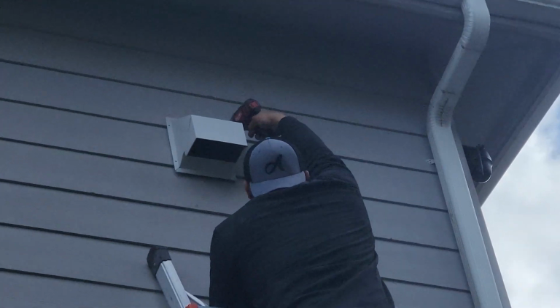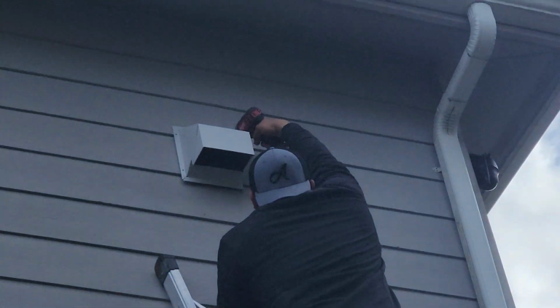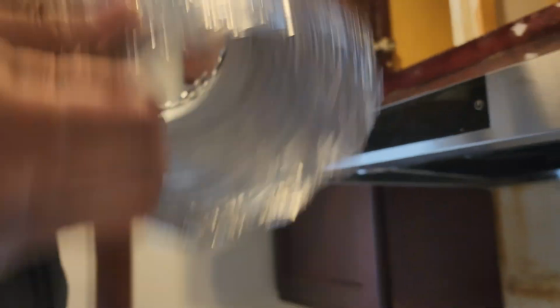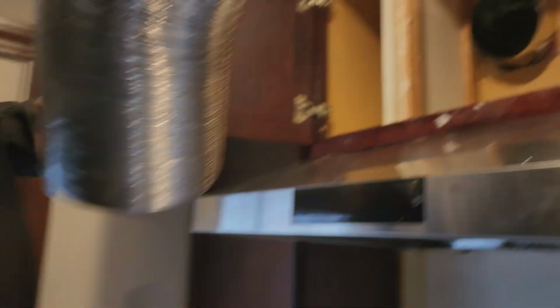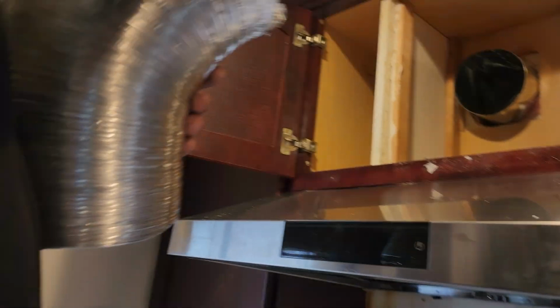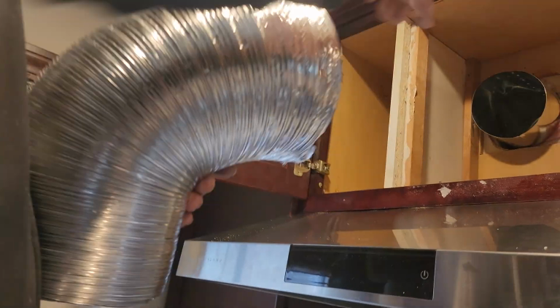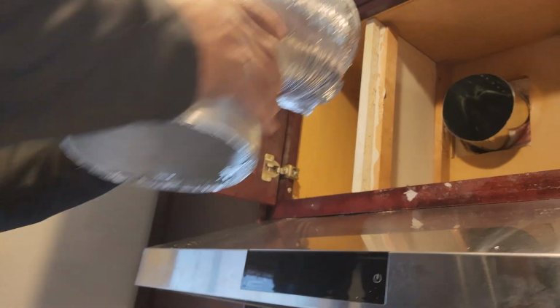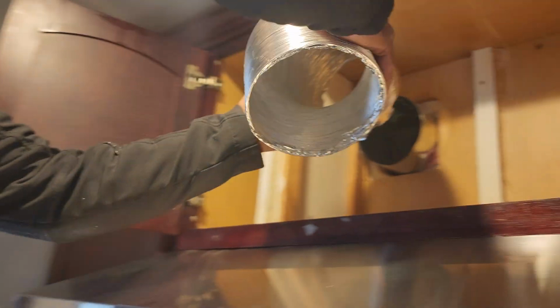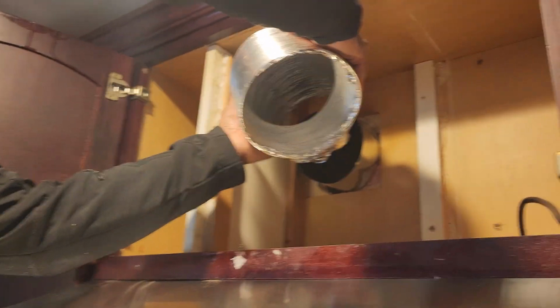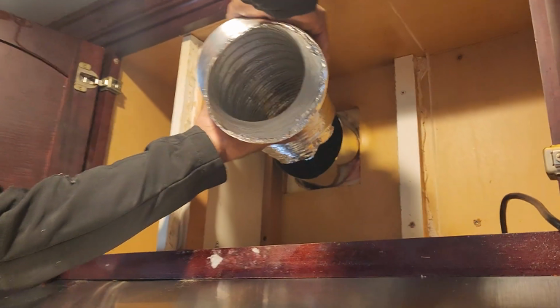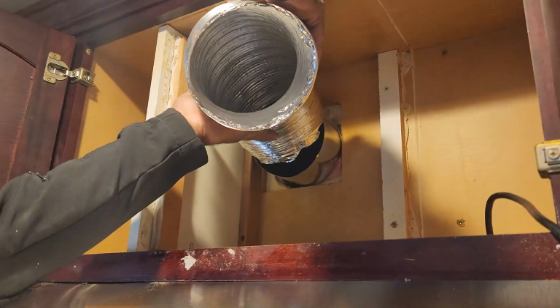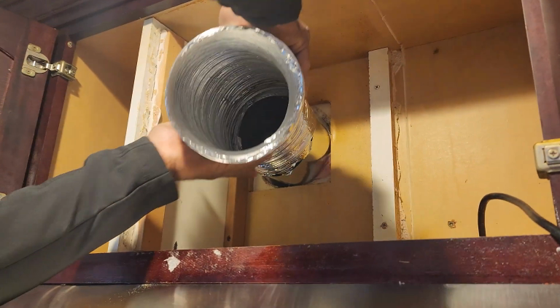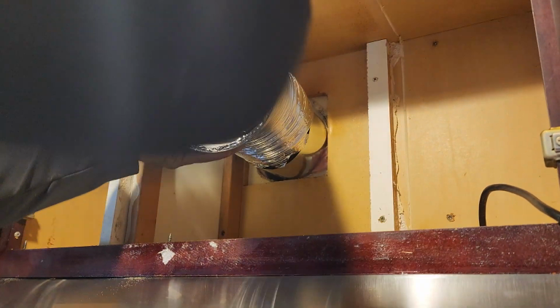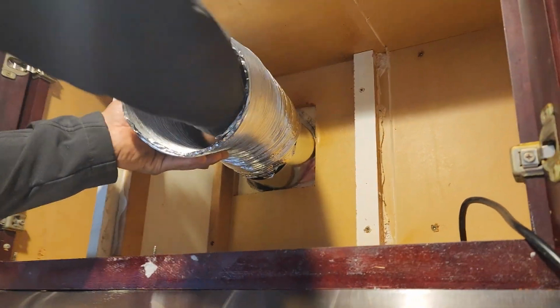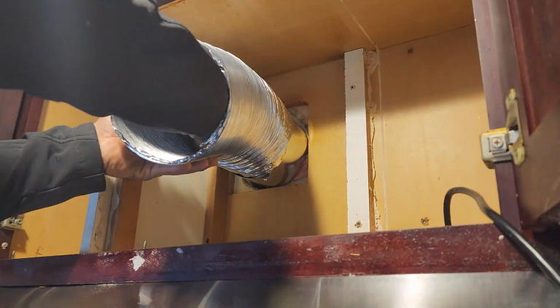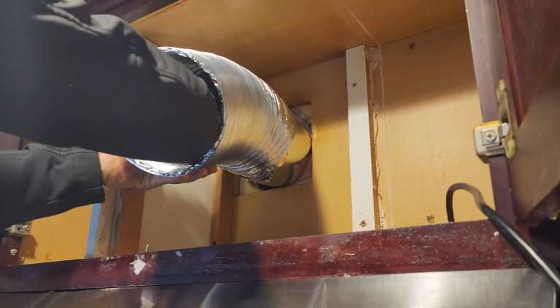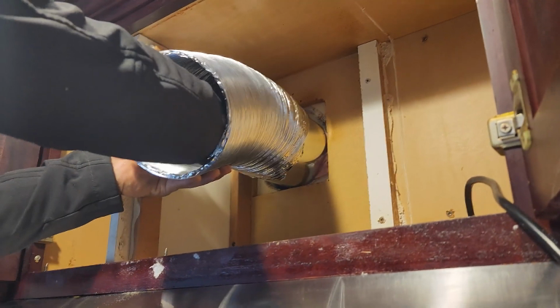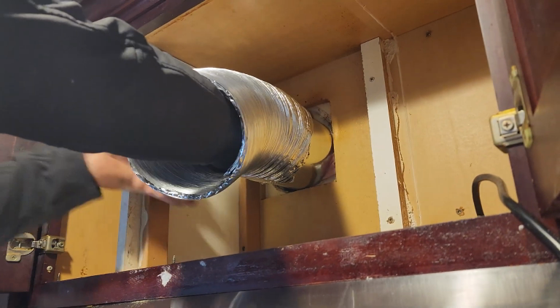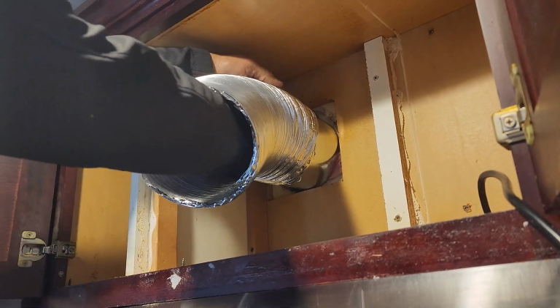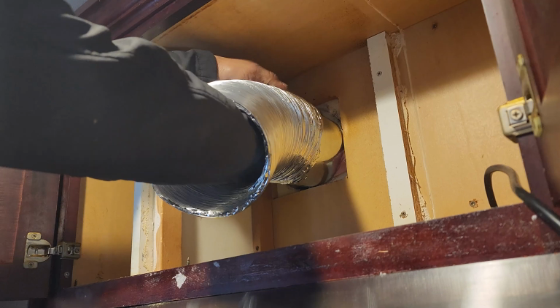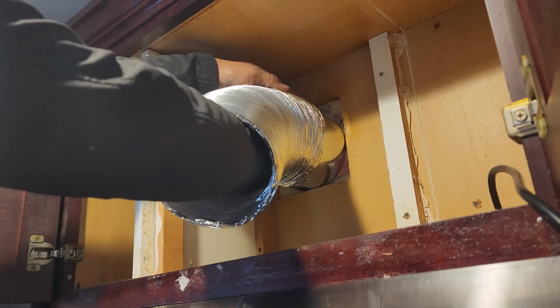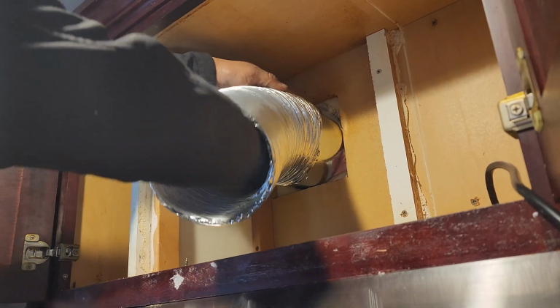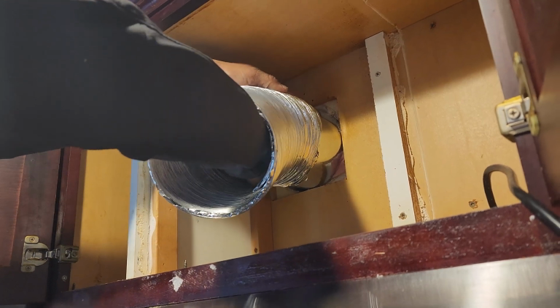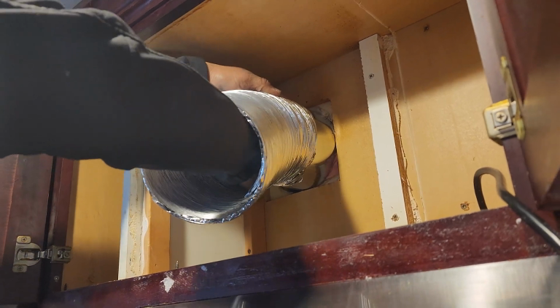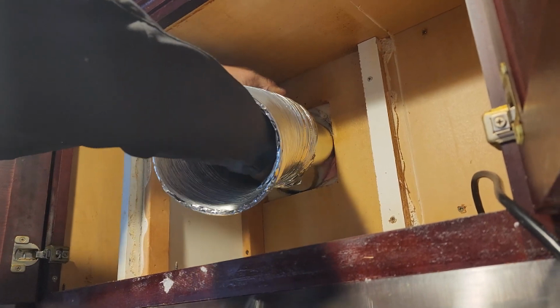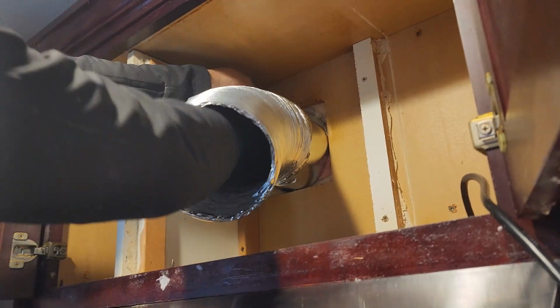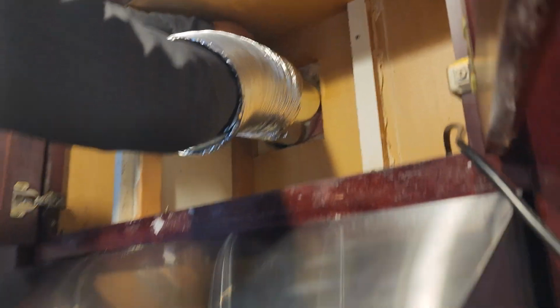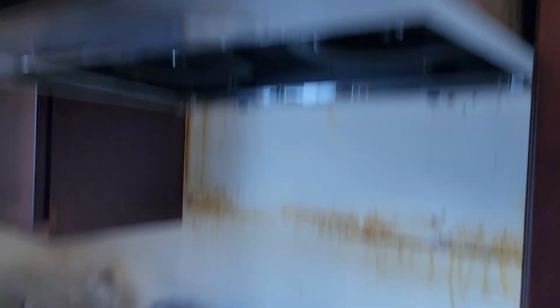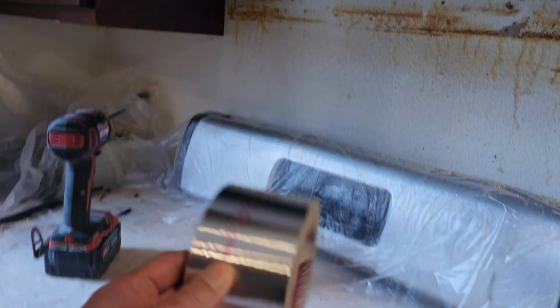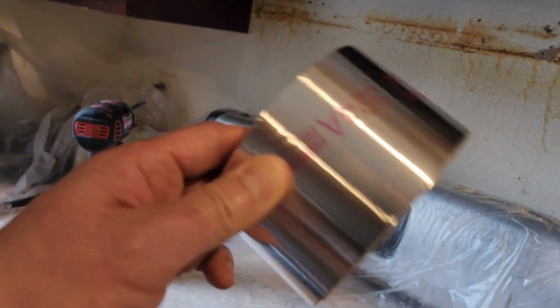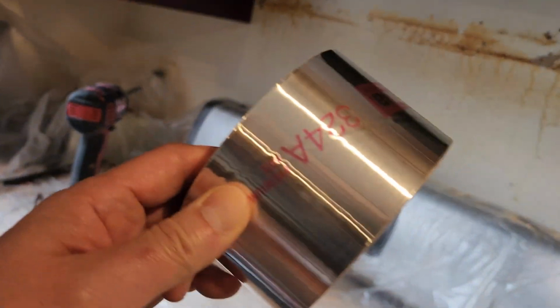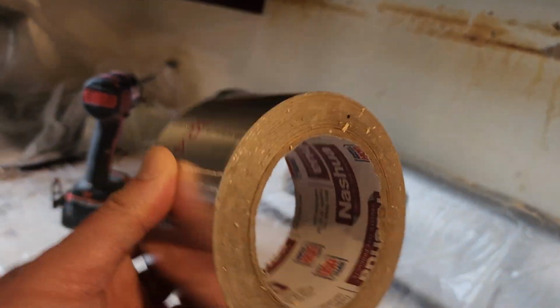I think it's flexible — you can form it to the shape. And then we're going to use the aluminum tape. Actually, it is the heavy-duty aluminum tape.